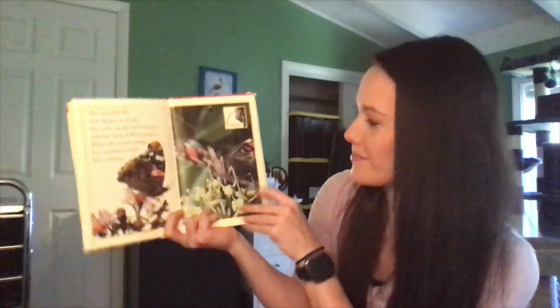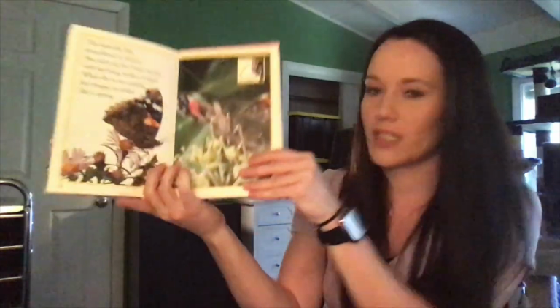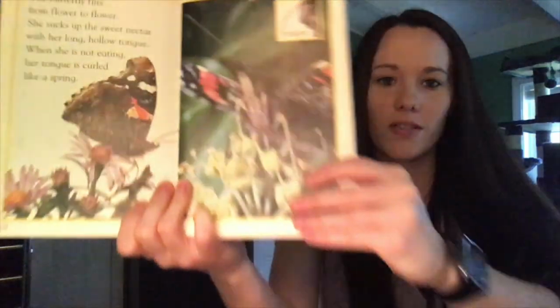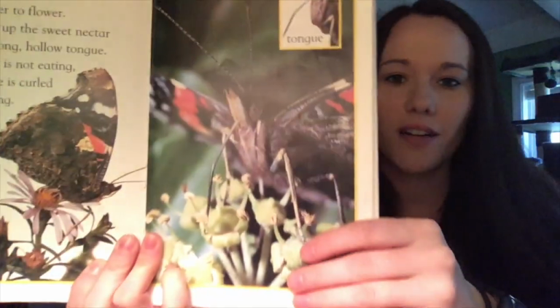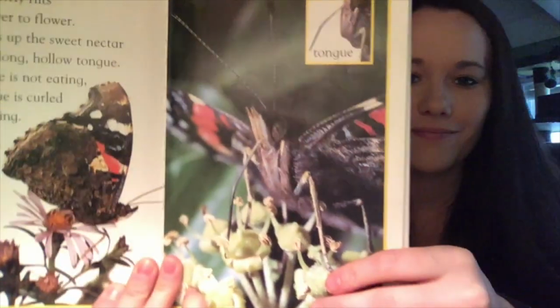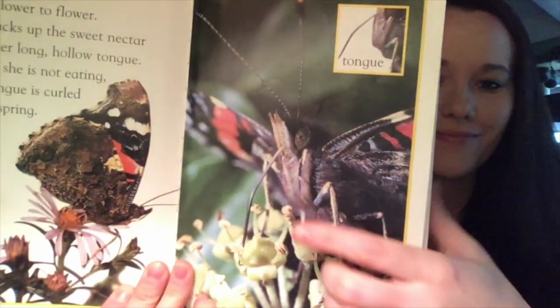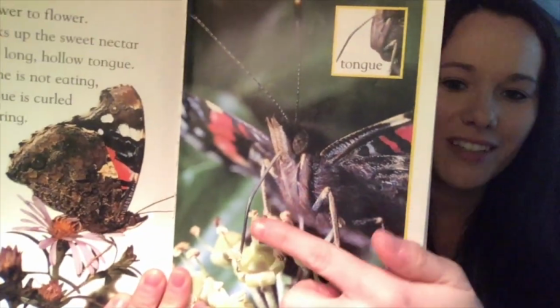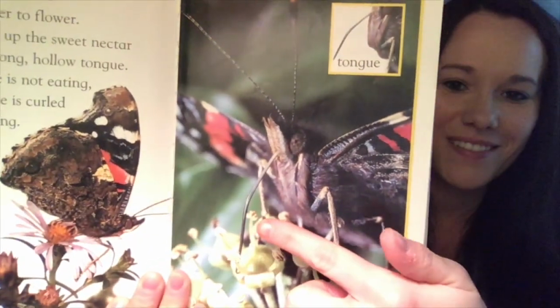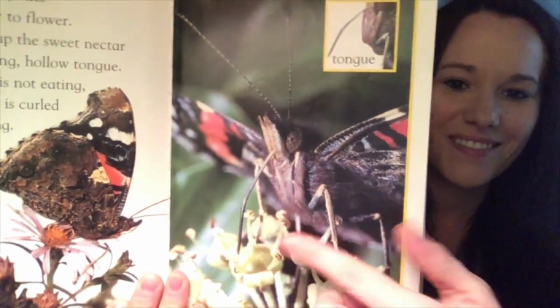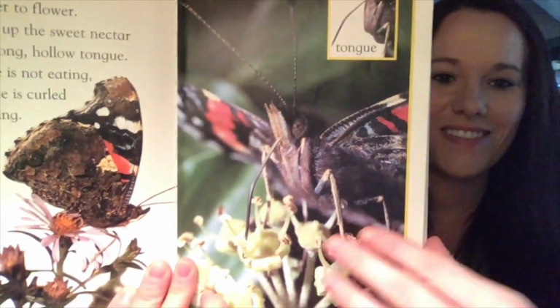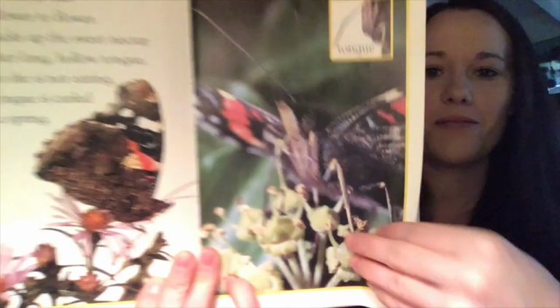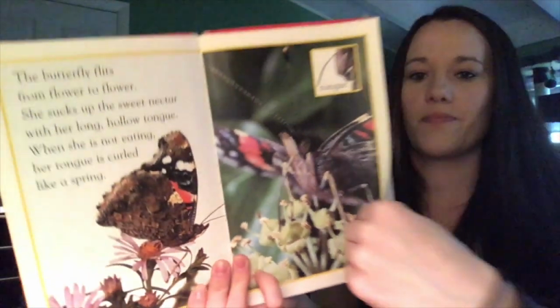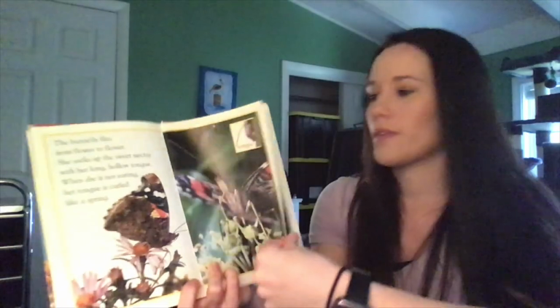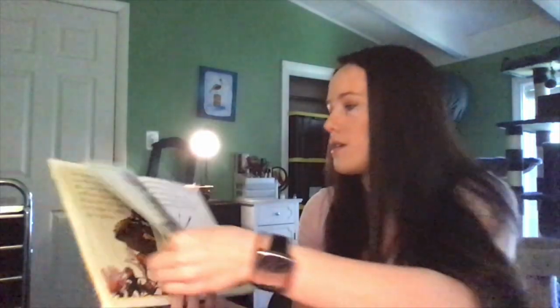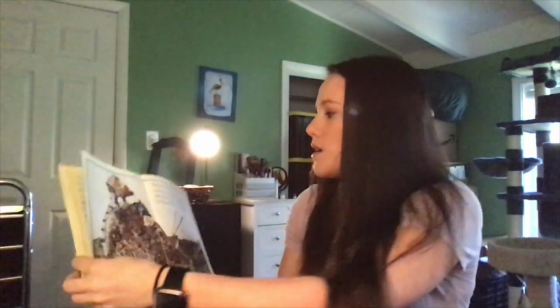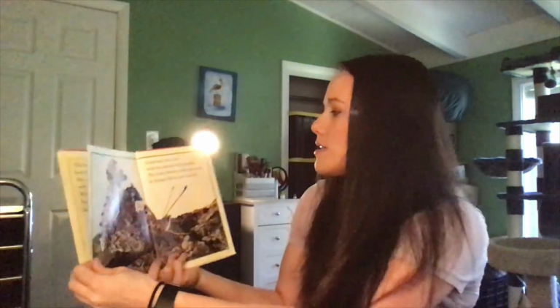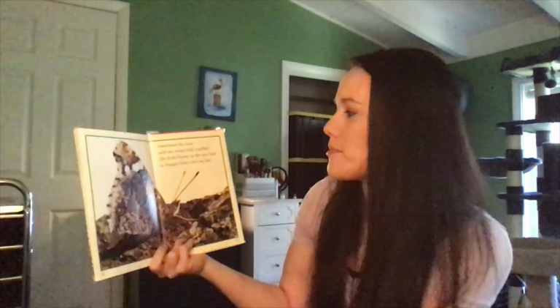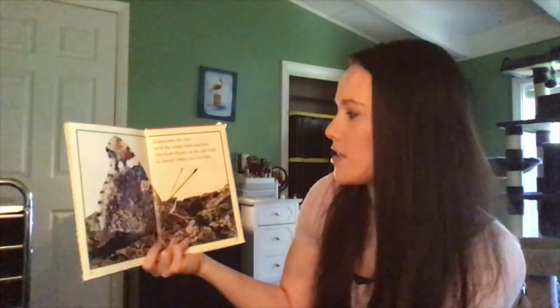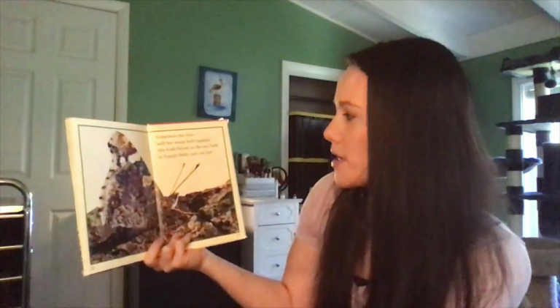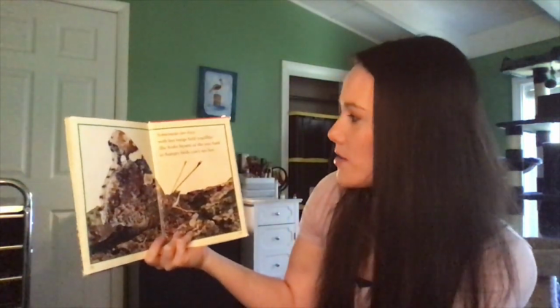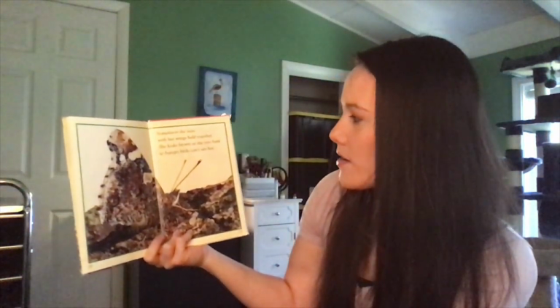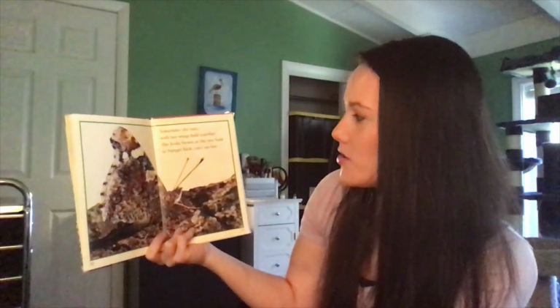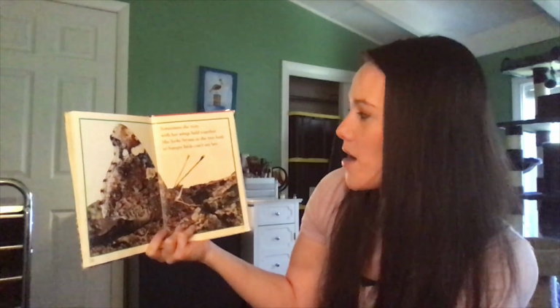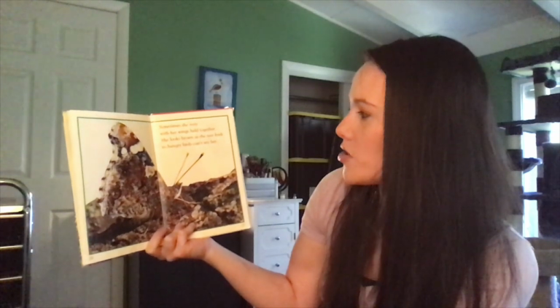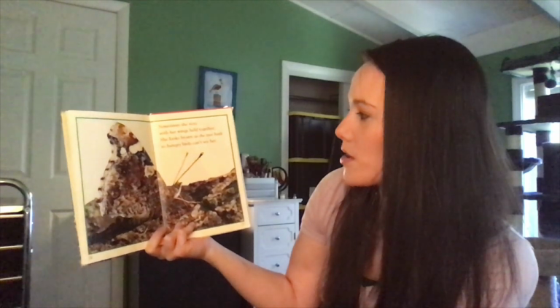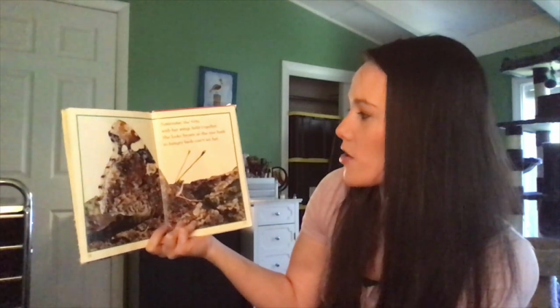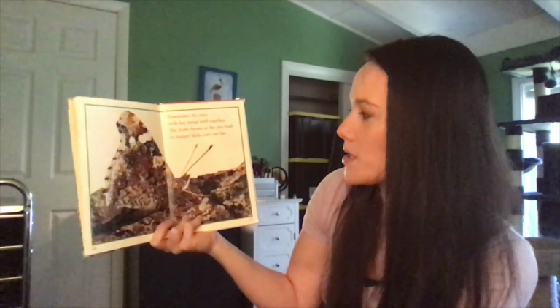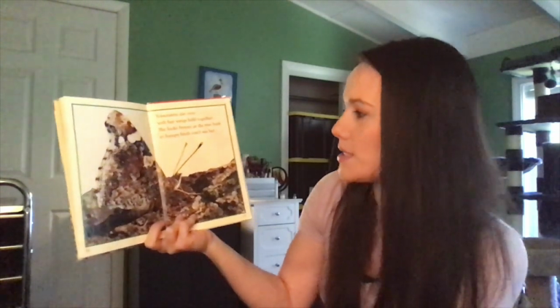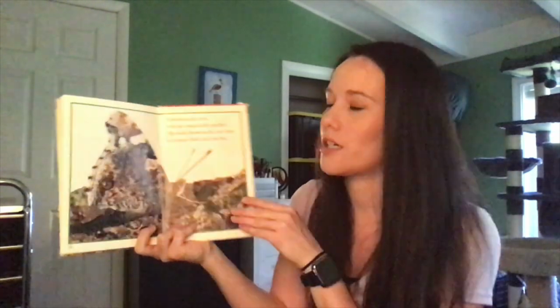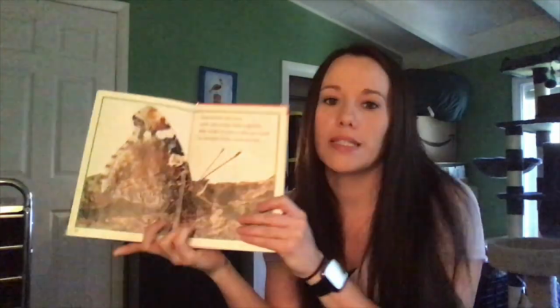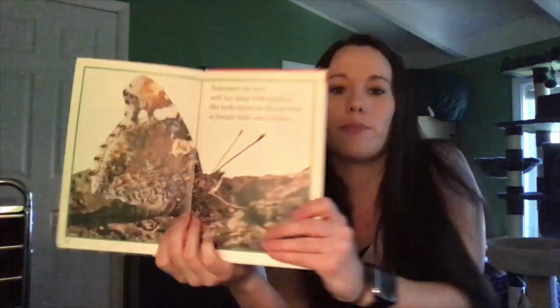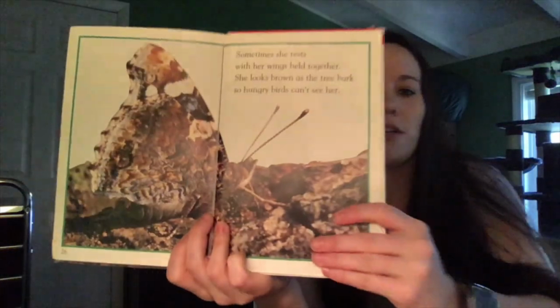You can see close — that's her tongue, right there. Sometimes she rests with her wings held together. She looks brown as the tree bark, so hungry birds can't see her. She's camouflaged.